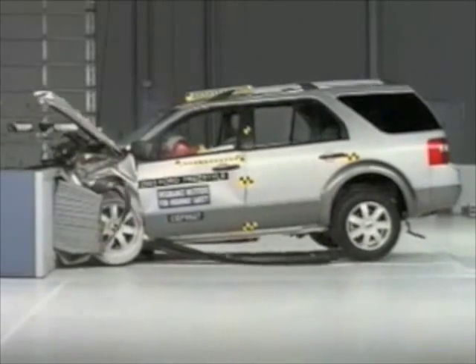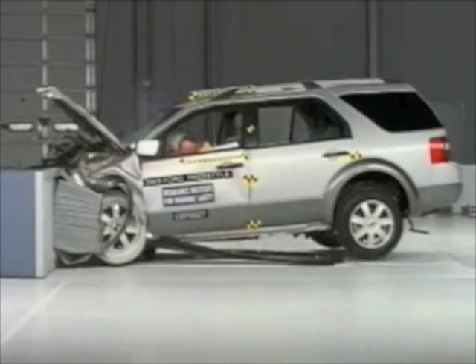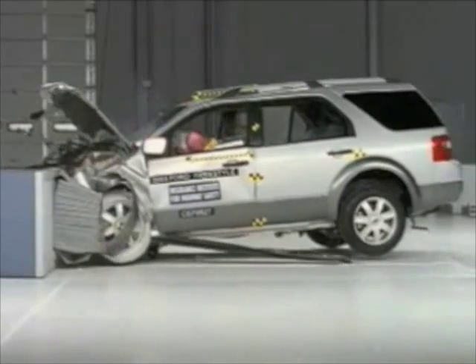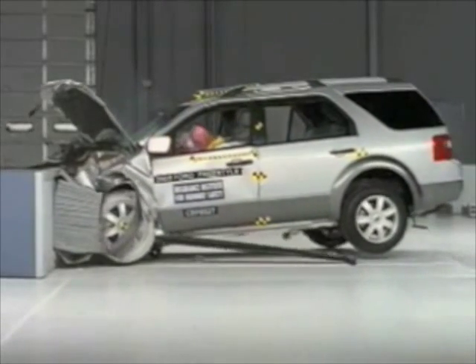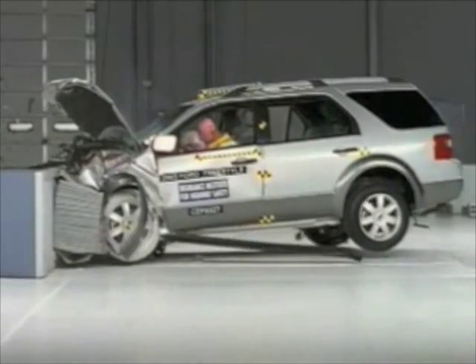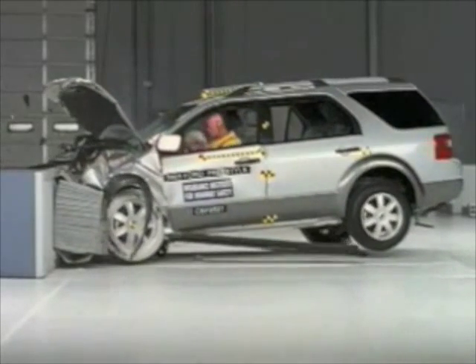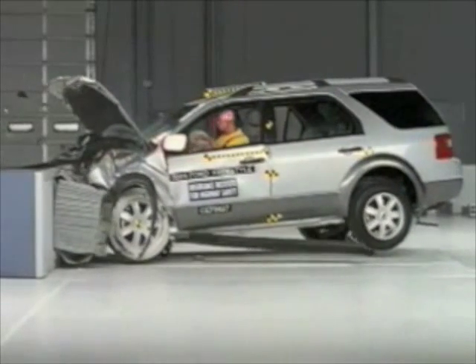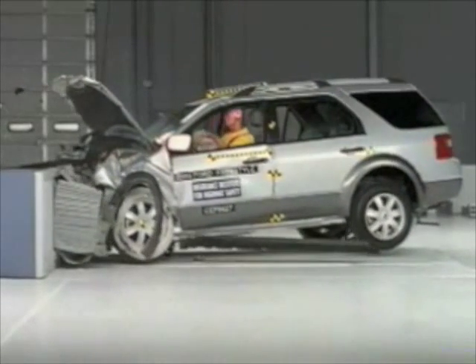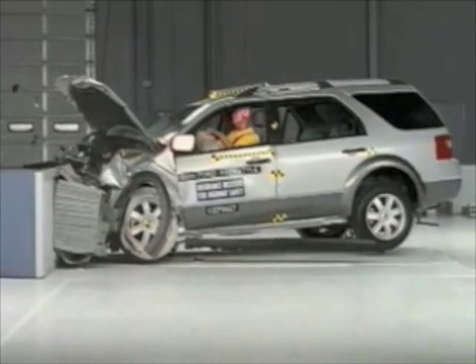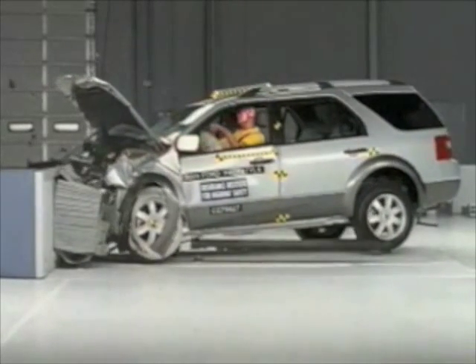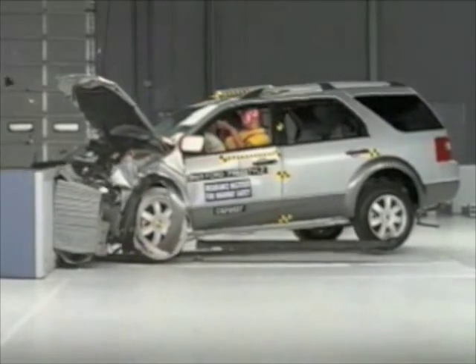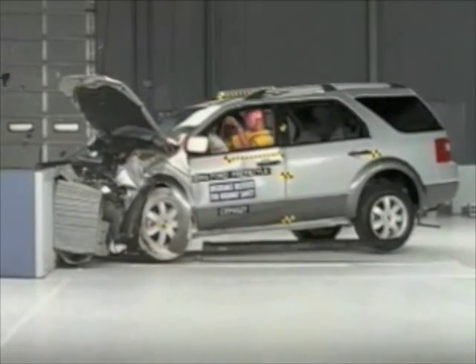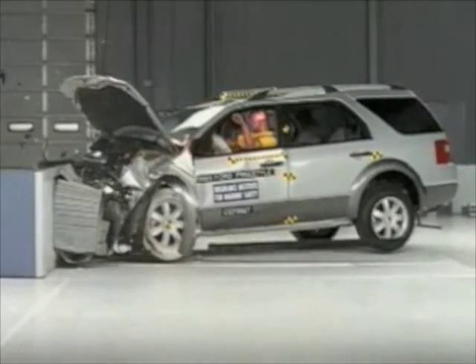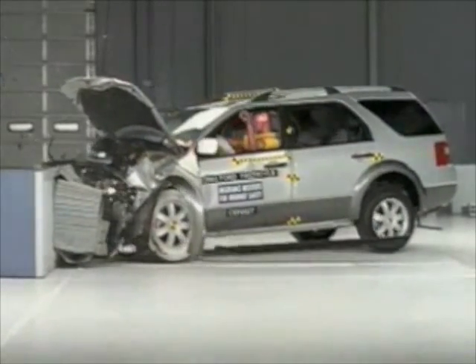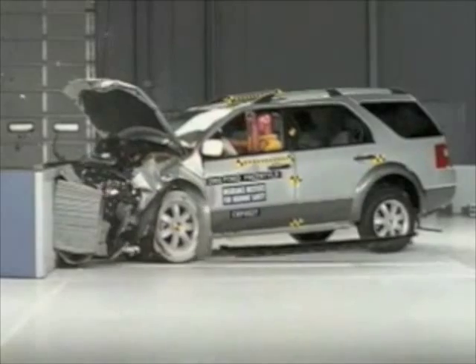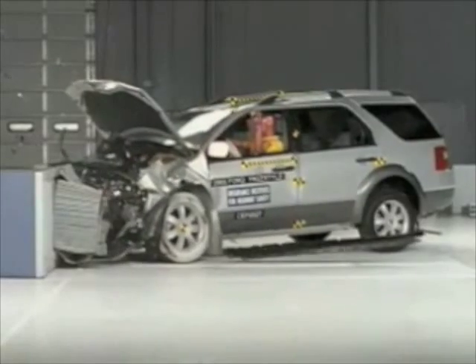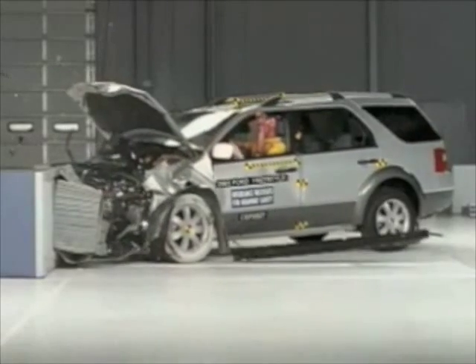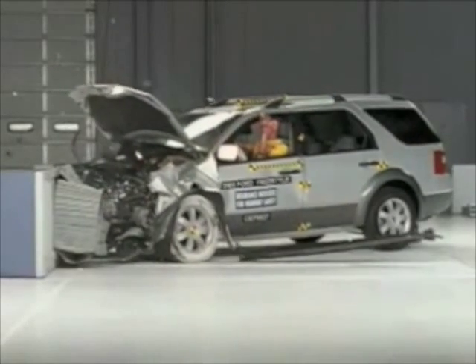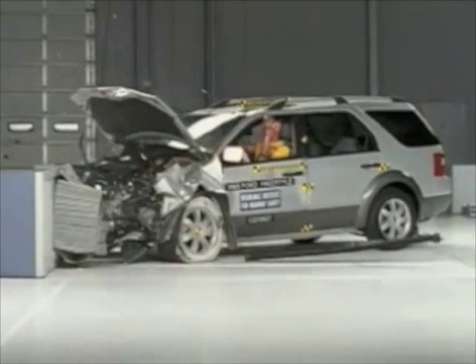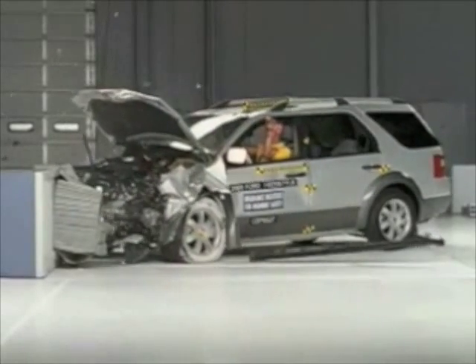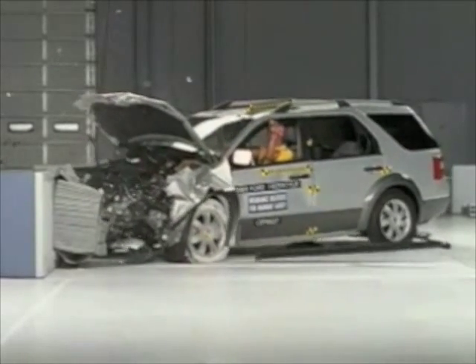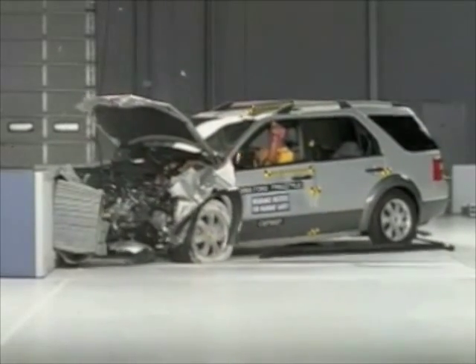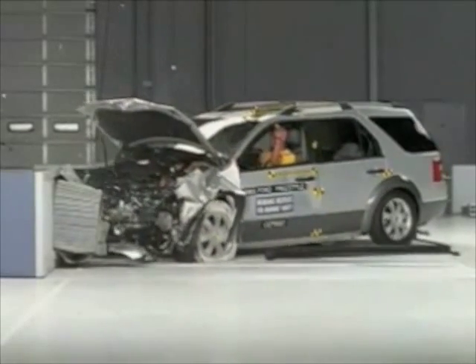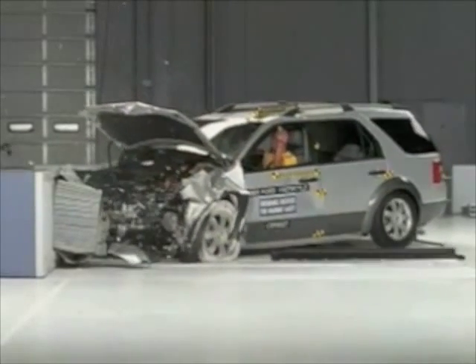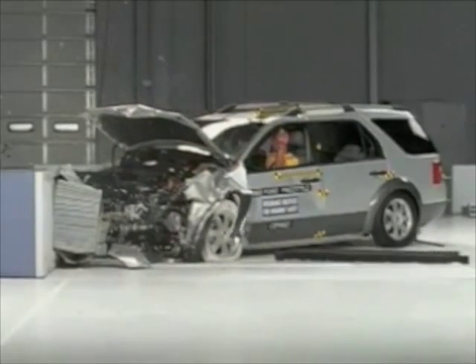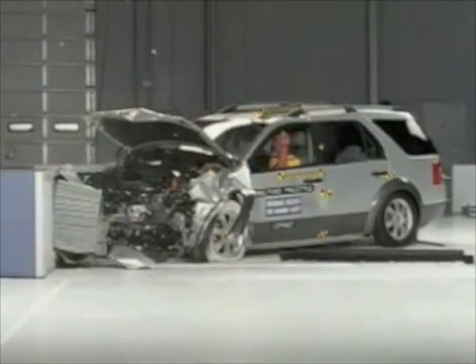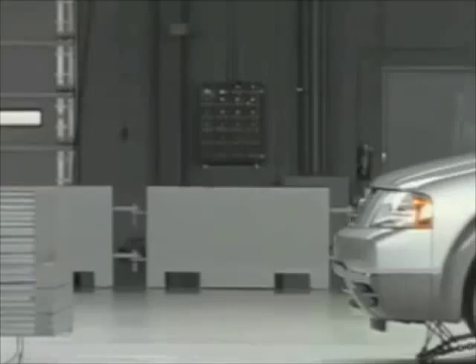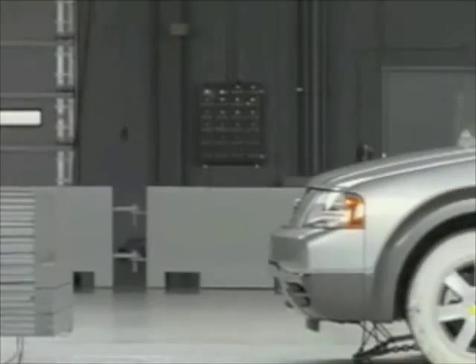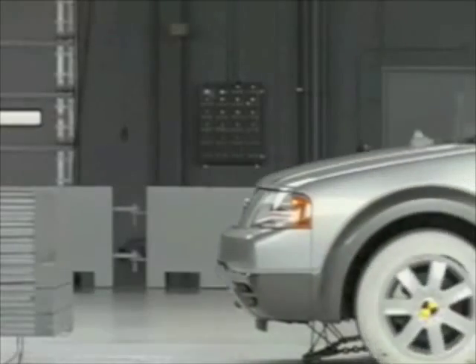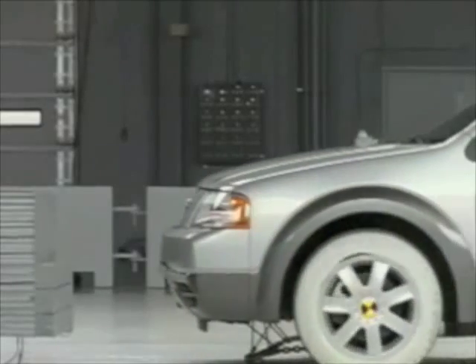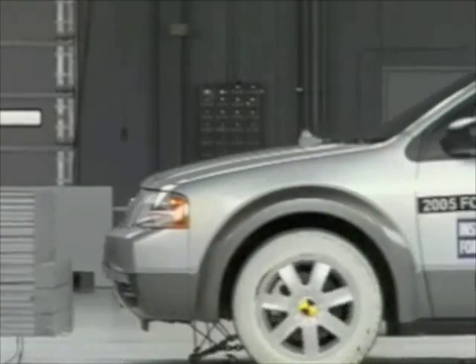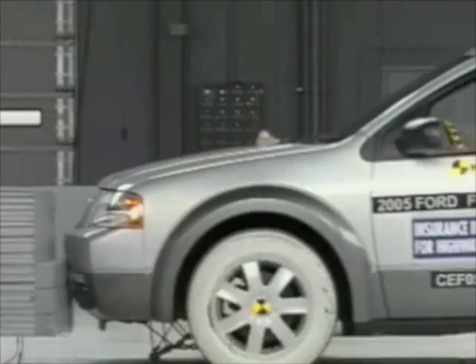The front end smashes and crumples on impact. It effectively takes the brunt of the head-on collision and protects the passenger cabin.